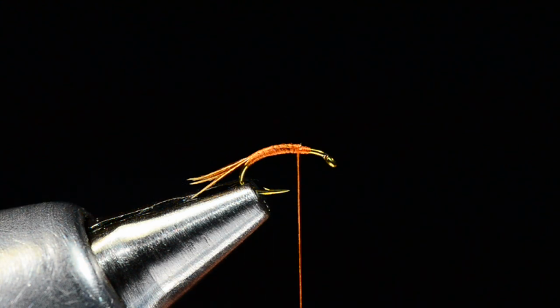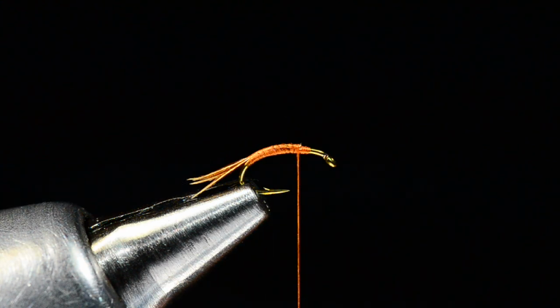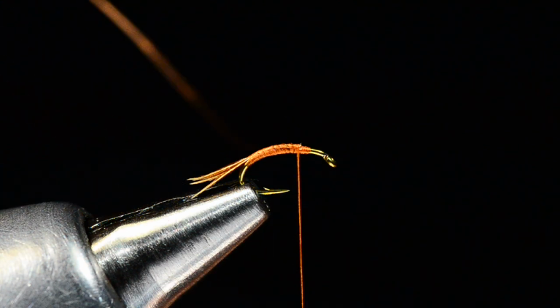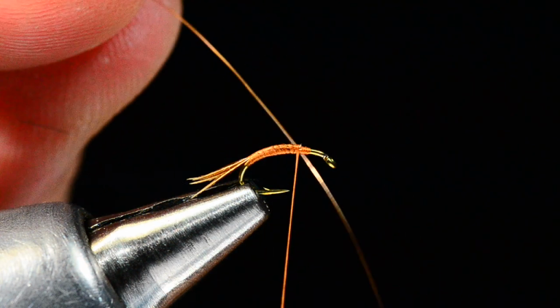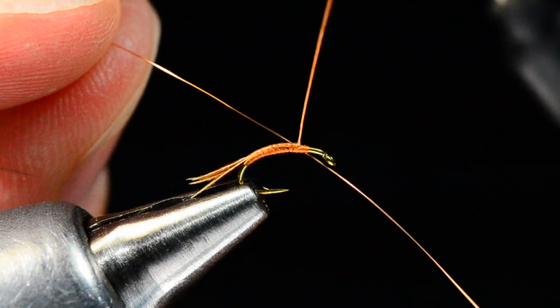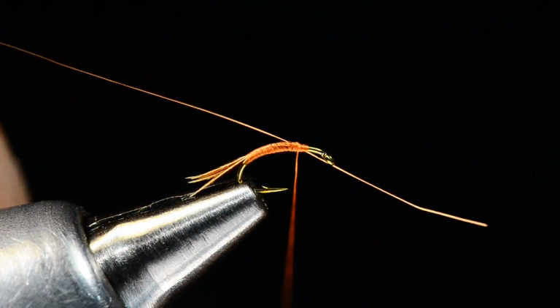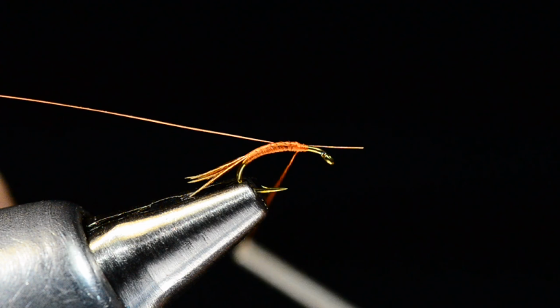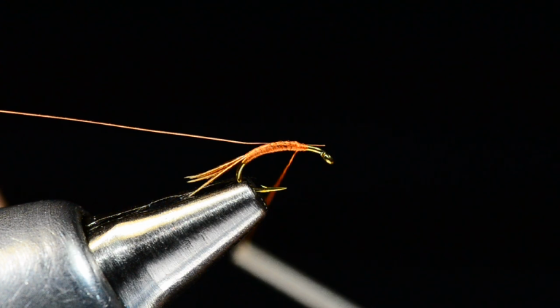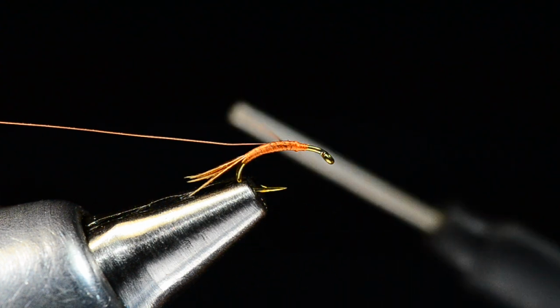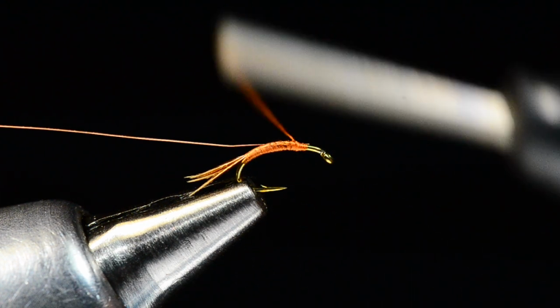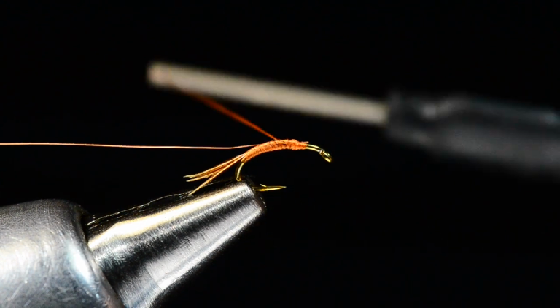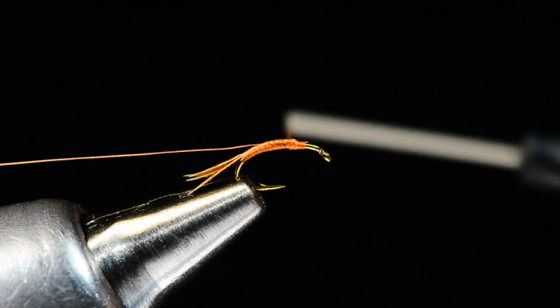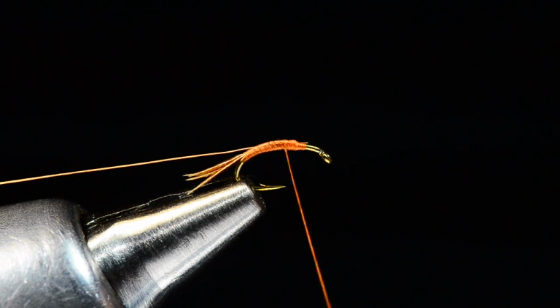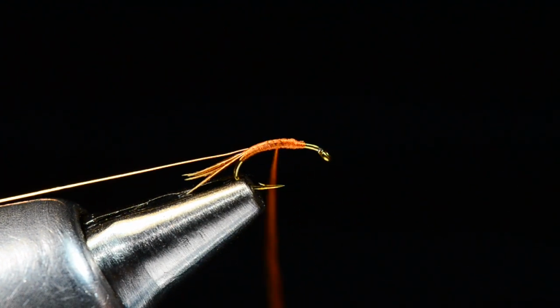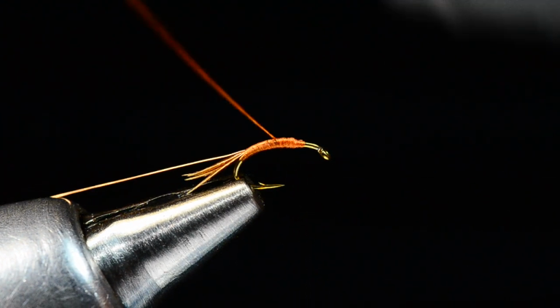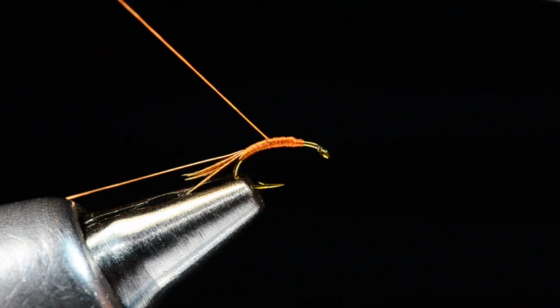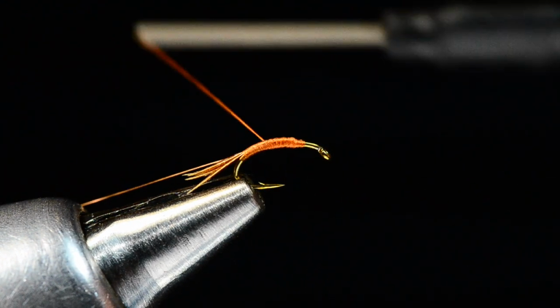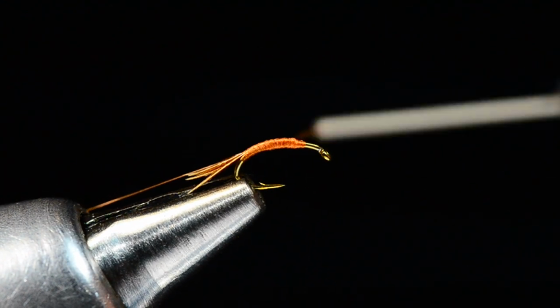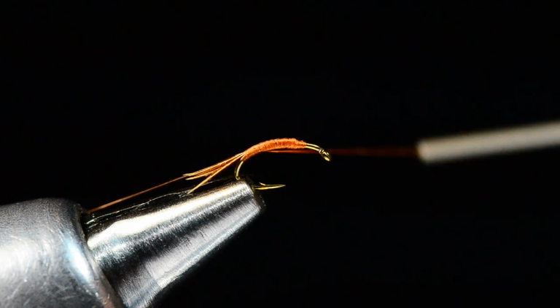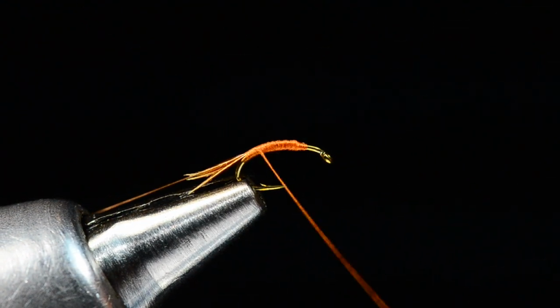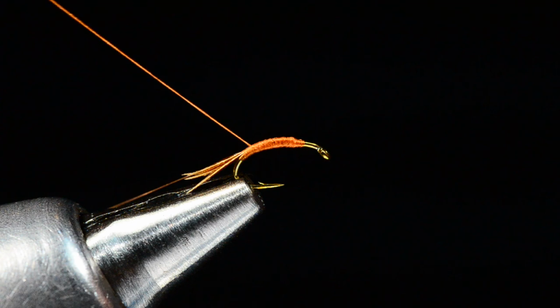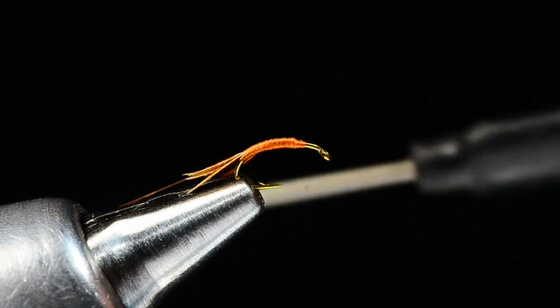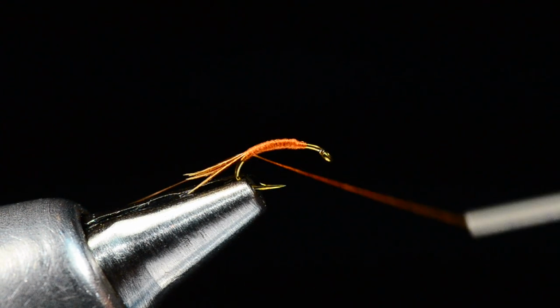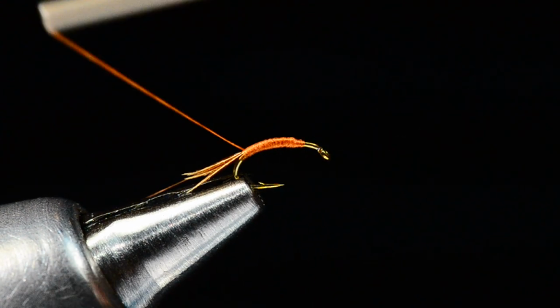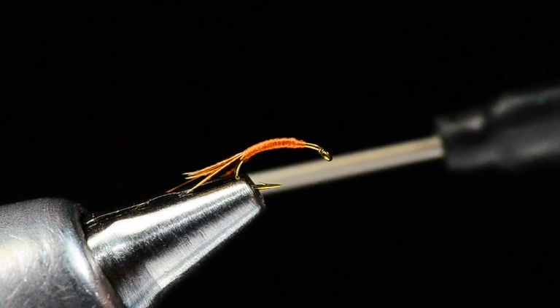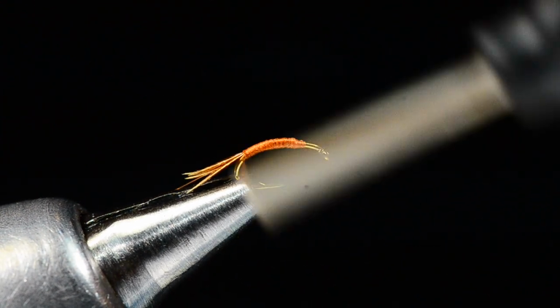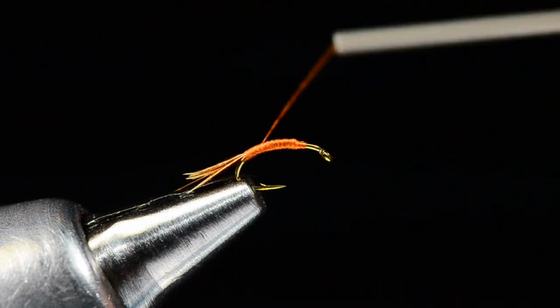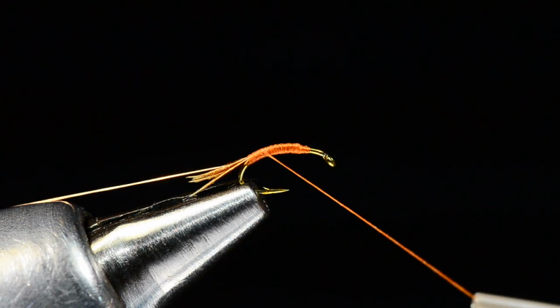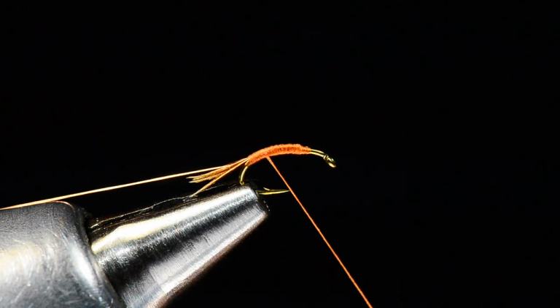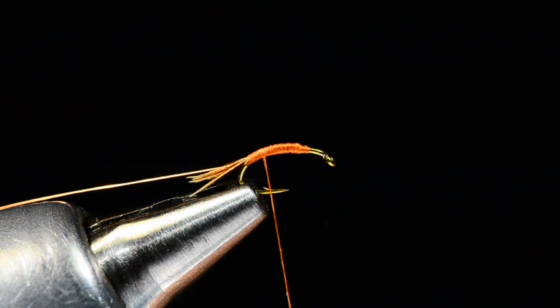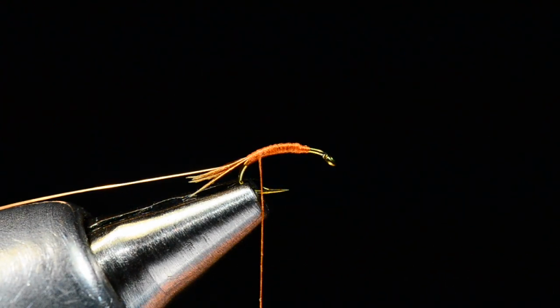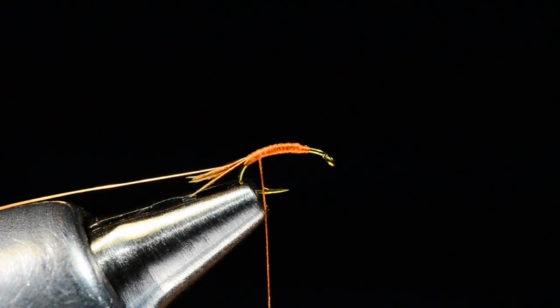Once my thread is there, I'm going to tie in a piece of extra fine copper wire and wrap back over it to the base of the tail as well, then clip it back in my material spring.